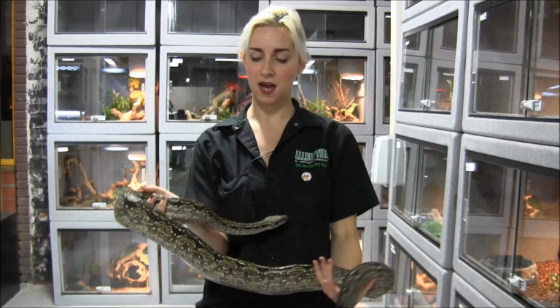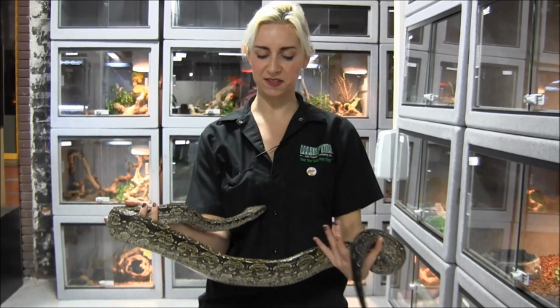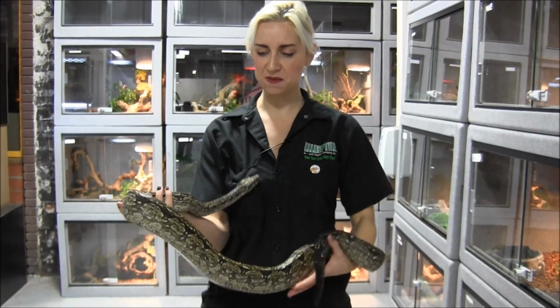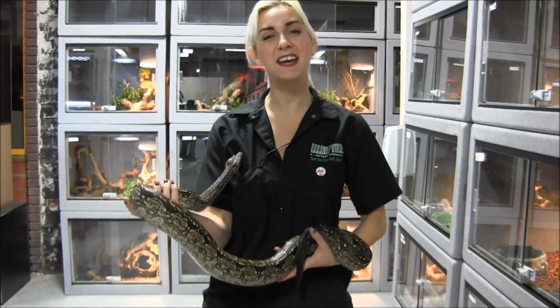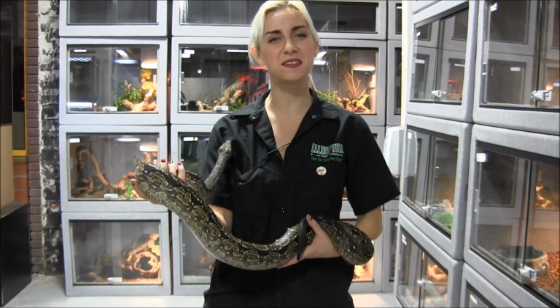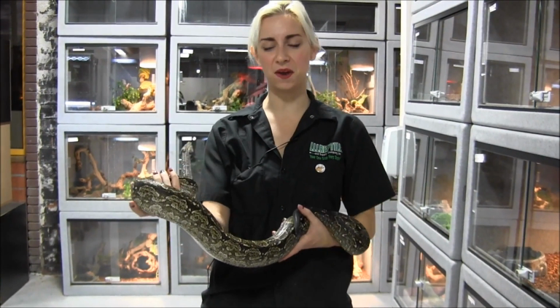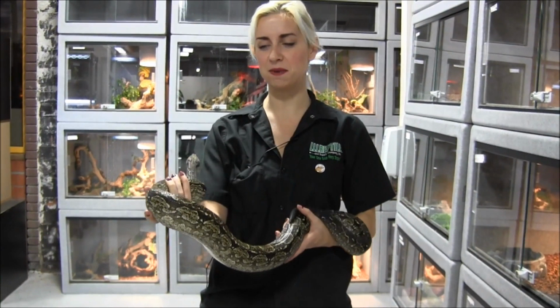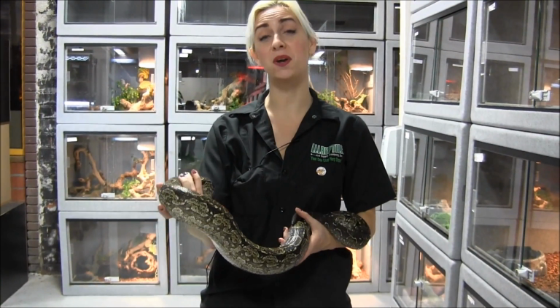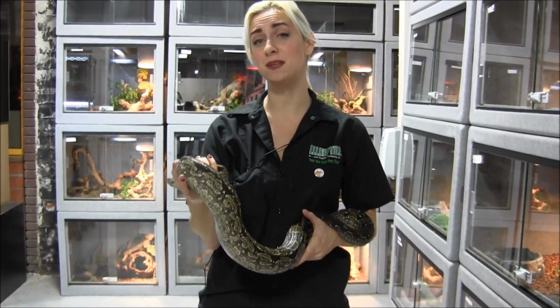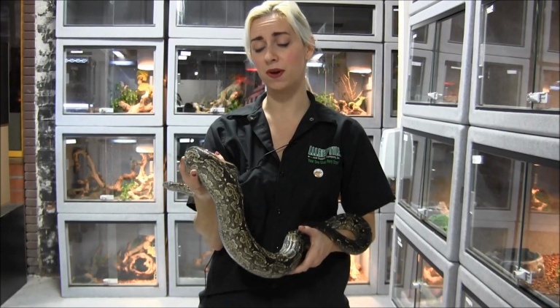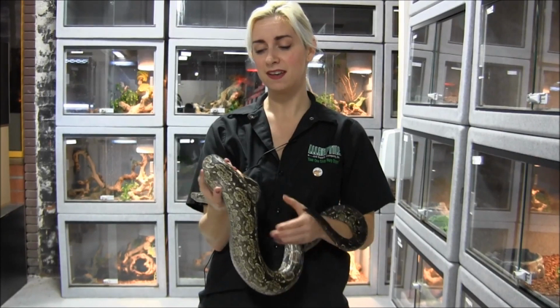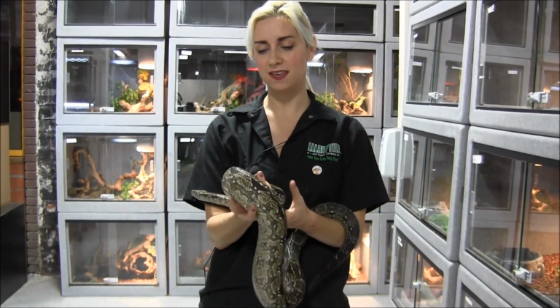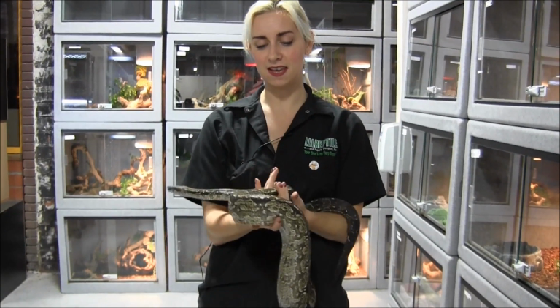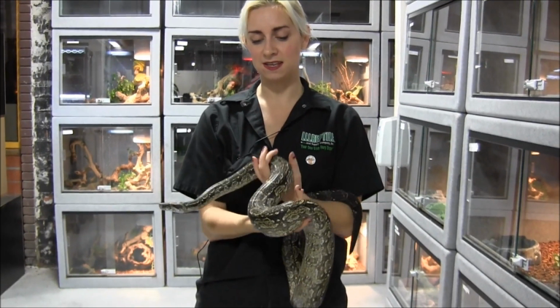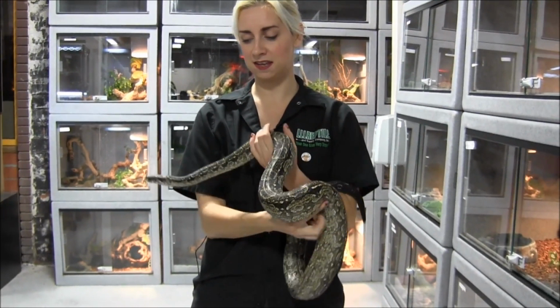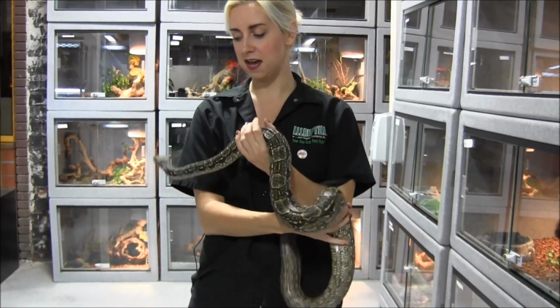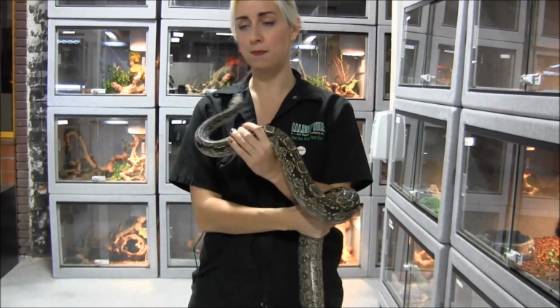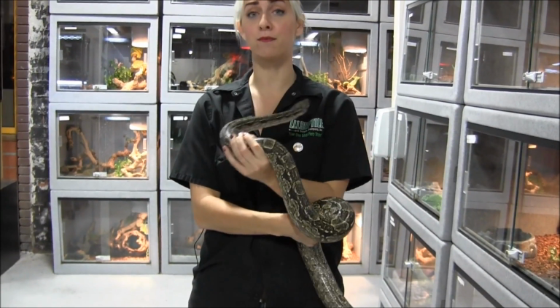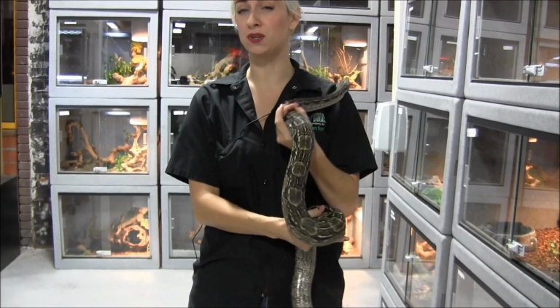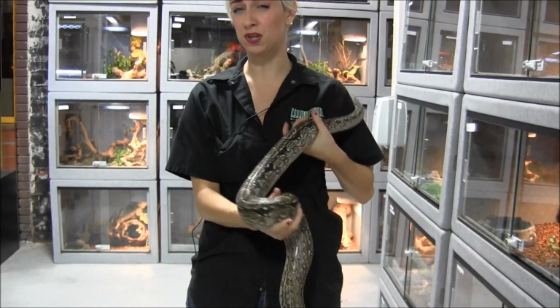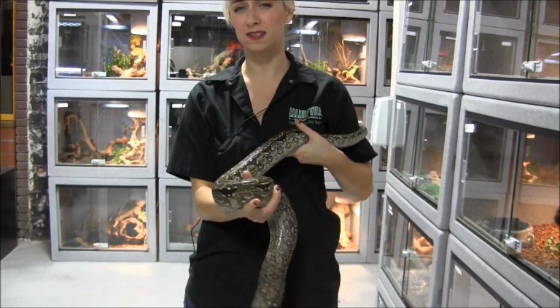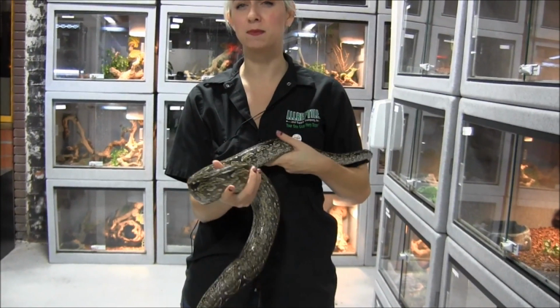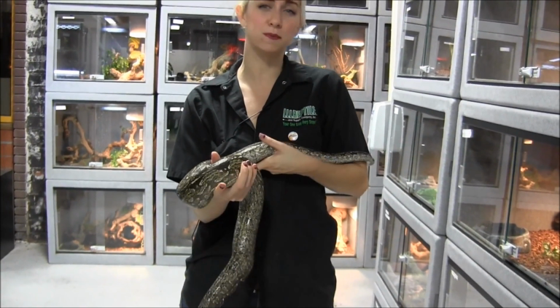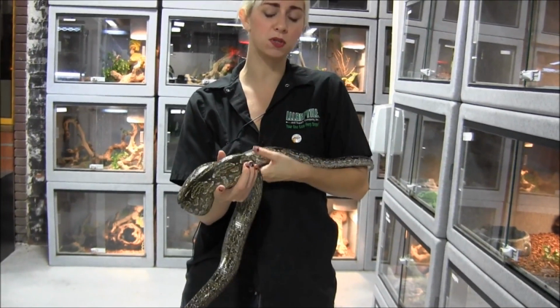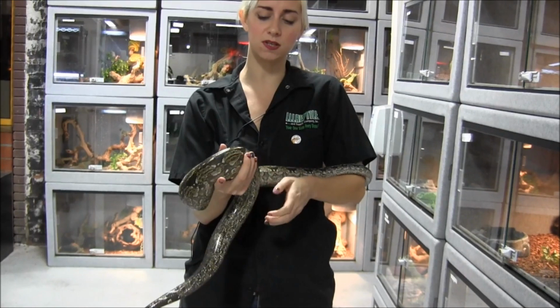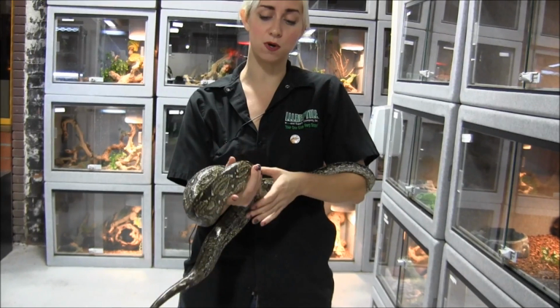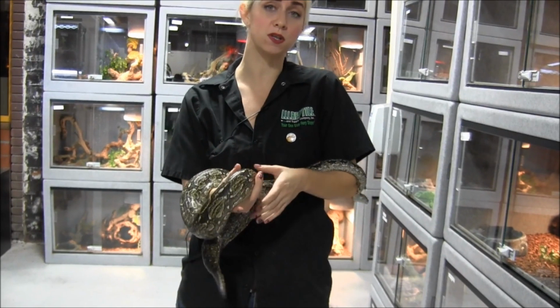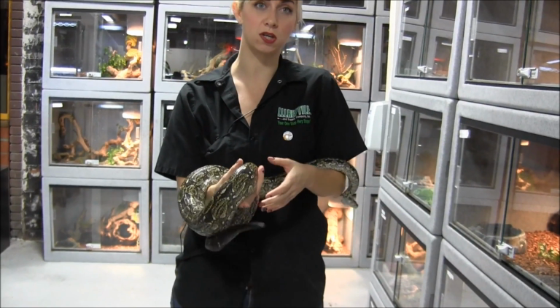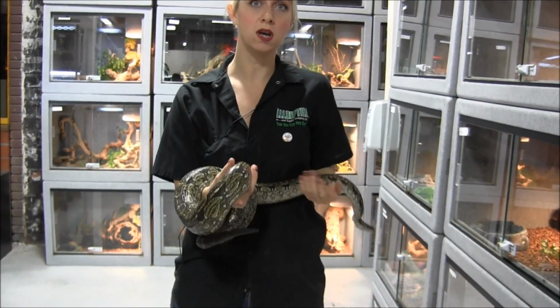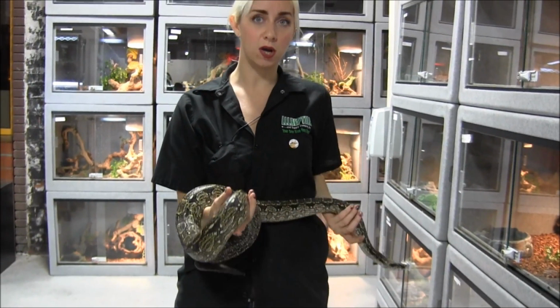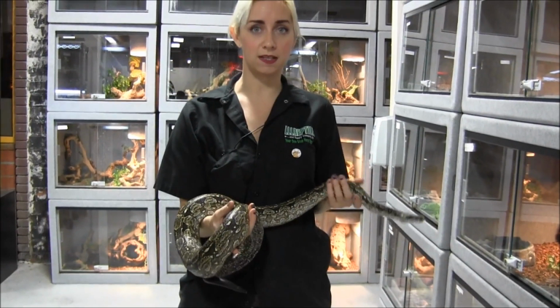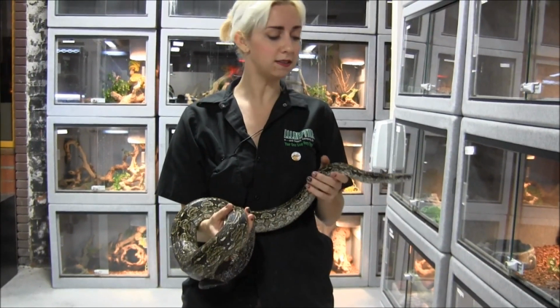Here in my hands is our large male Argentine boa. This is a type of boa constrictor — specifically a subspecies called boa constrictor occidentalis.